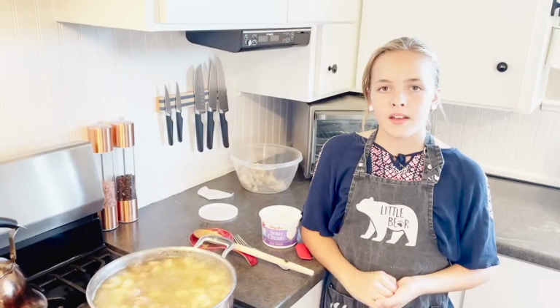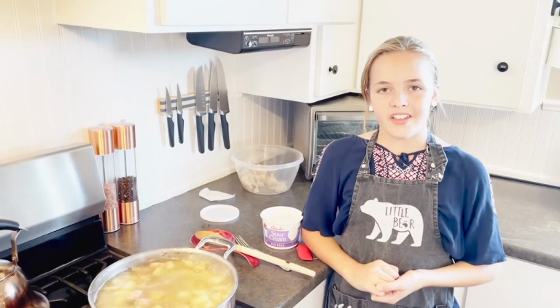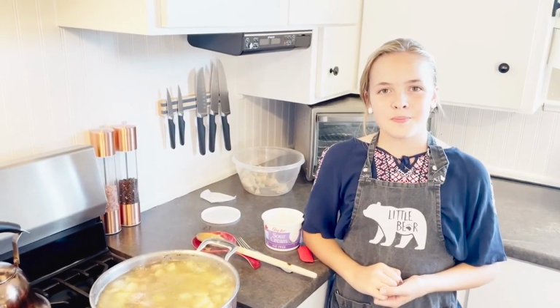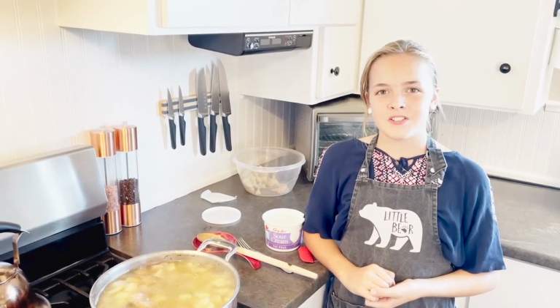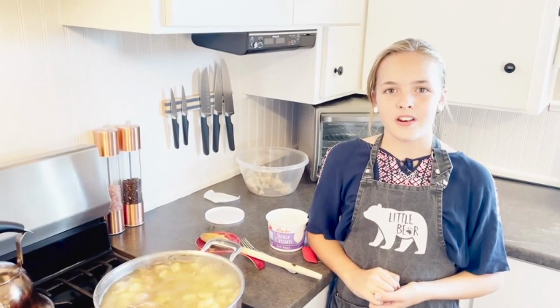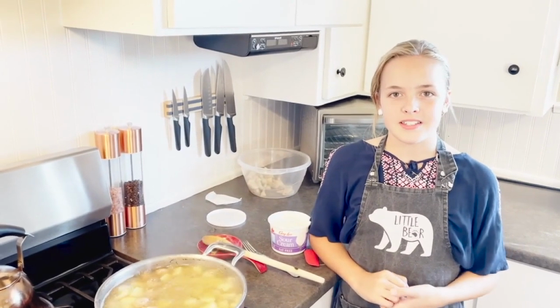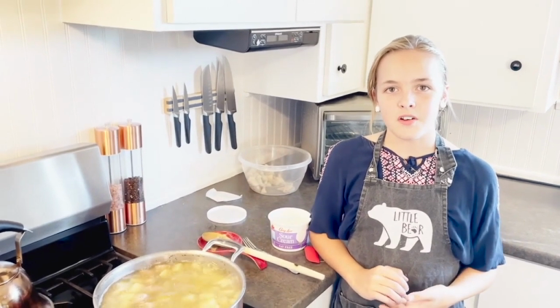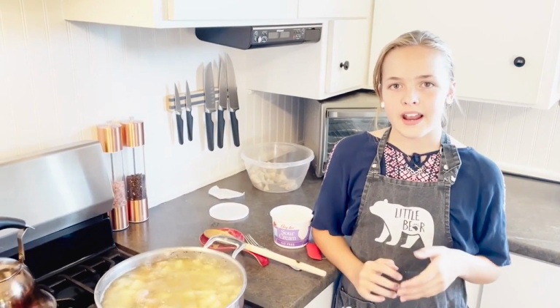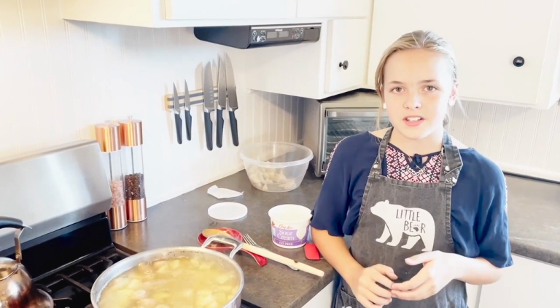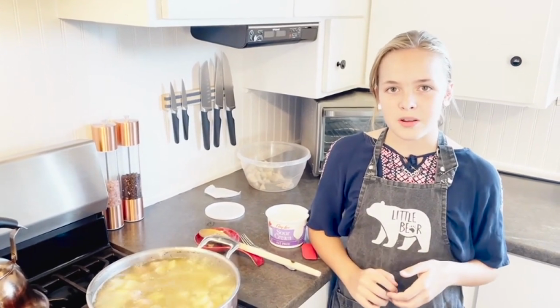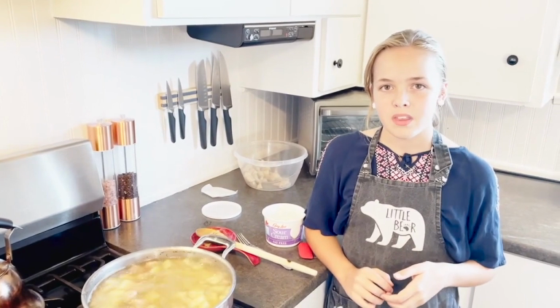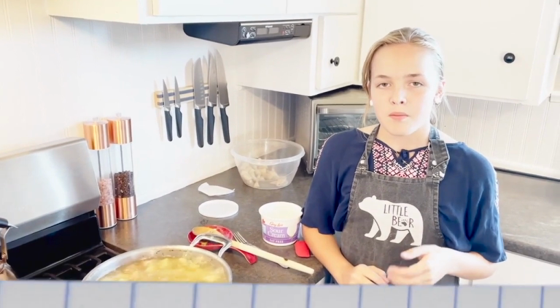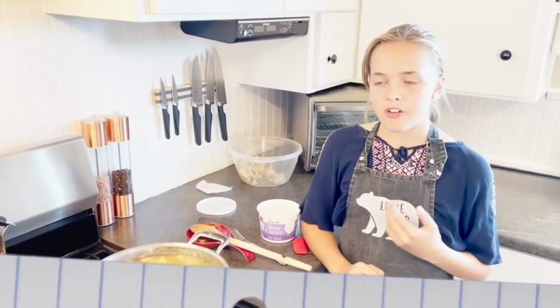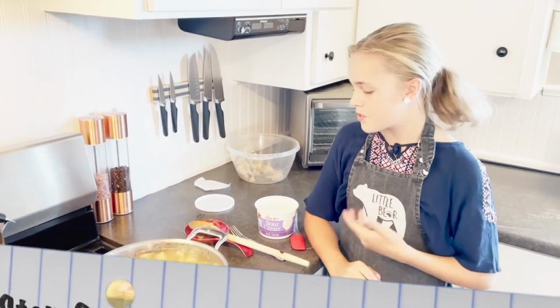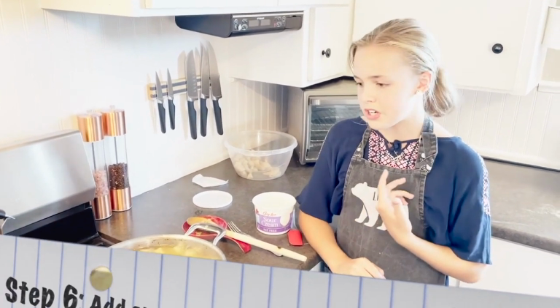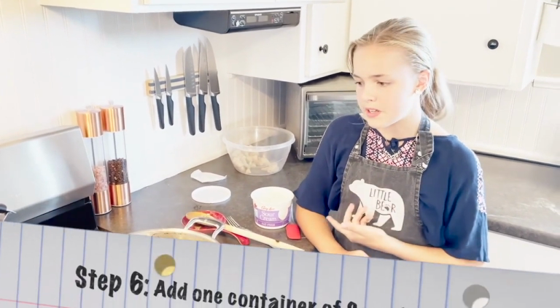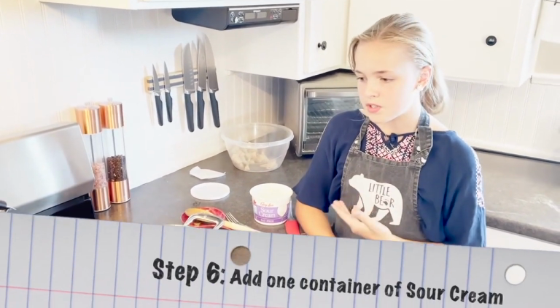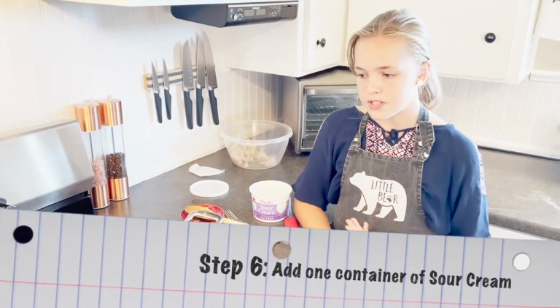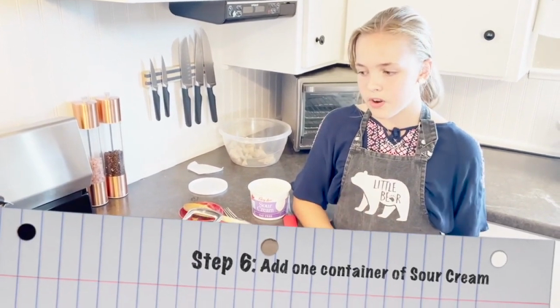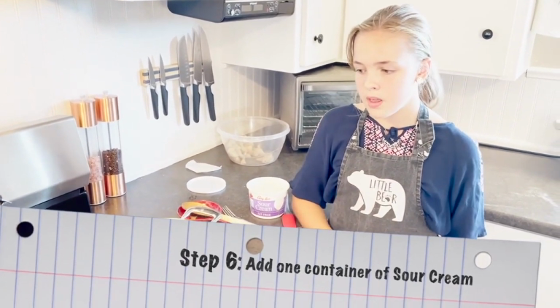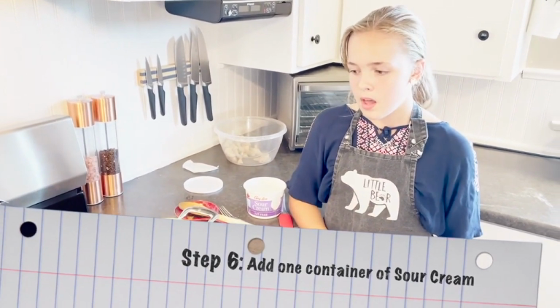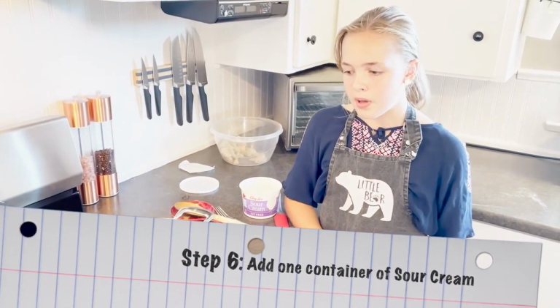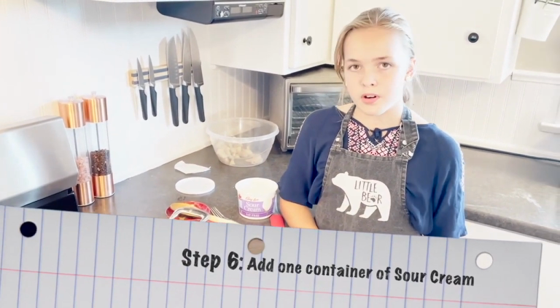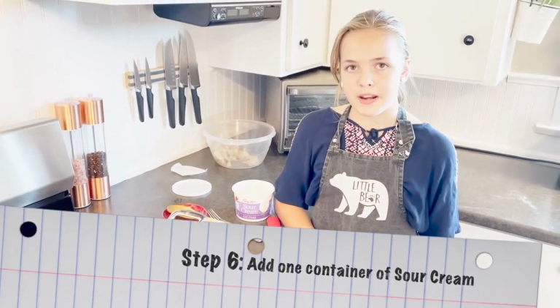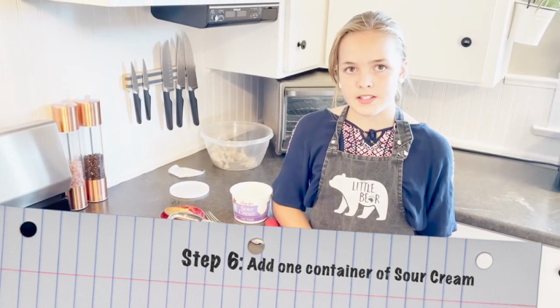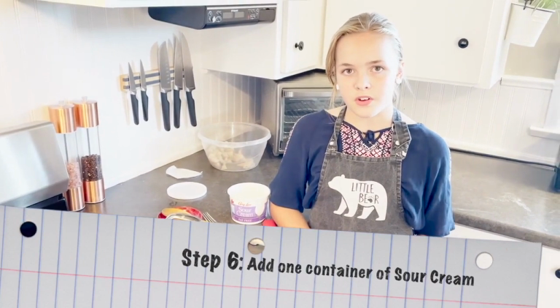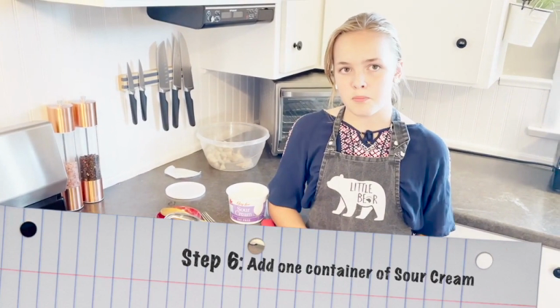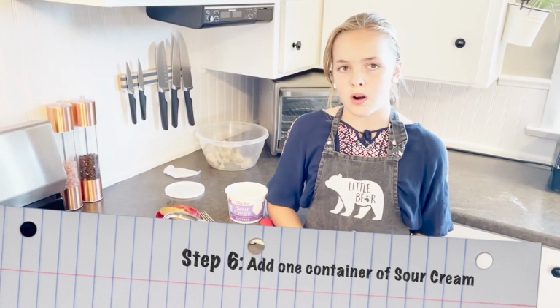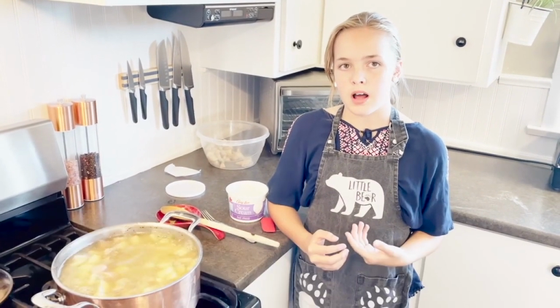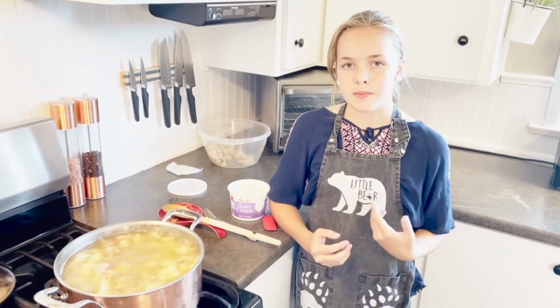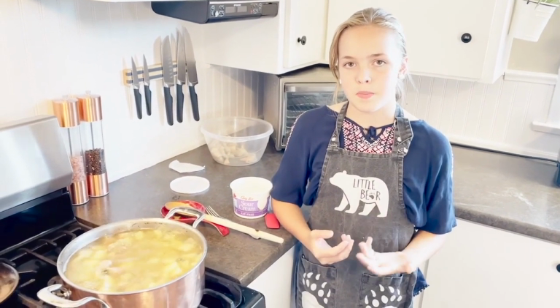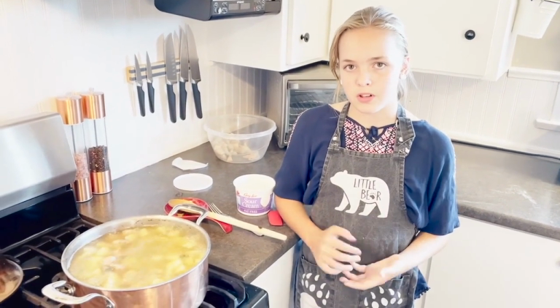Now that the potatoes have gotten nice and soft, we can add the sour cream. My grandmother's recipe uses normal sour cream, but other Mennonites use other cream or sometimes buttermilk.